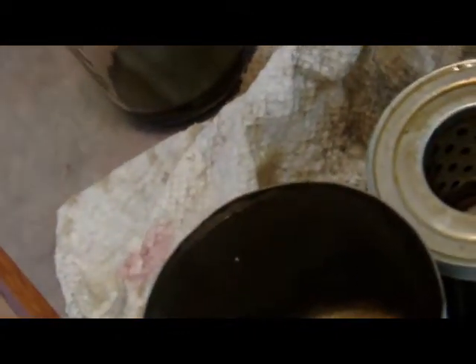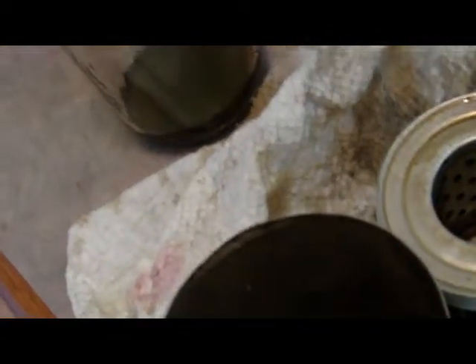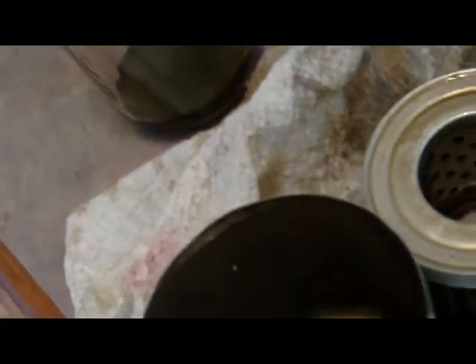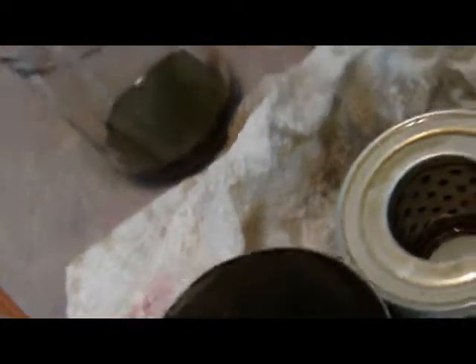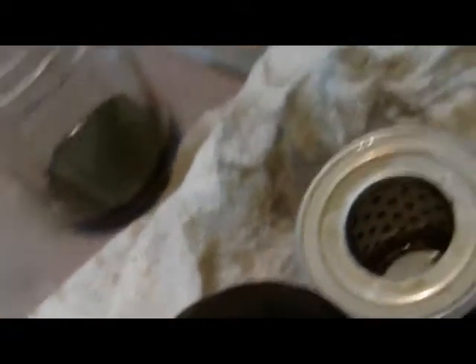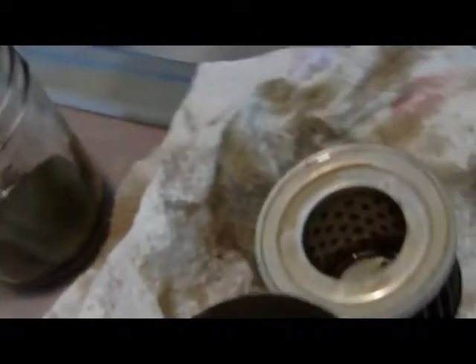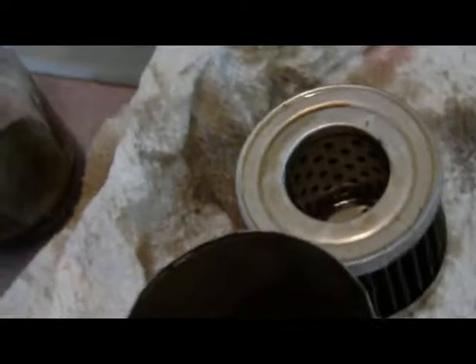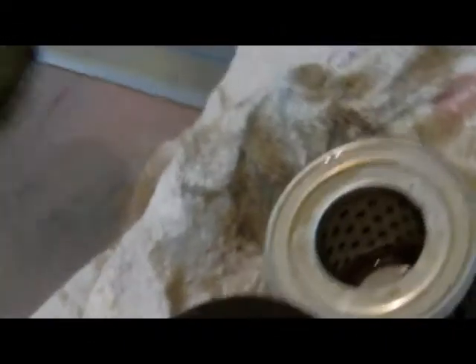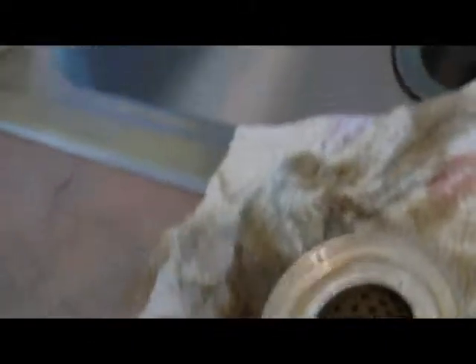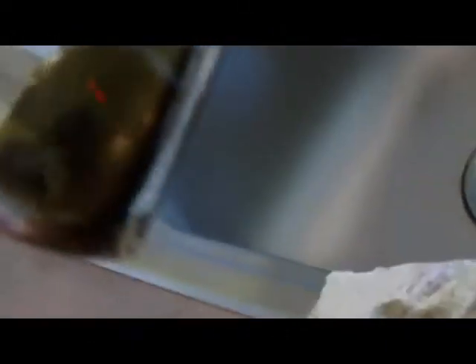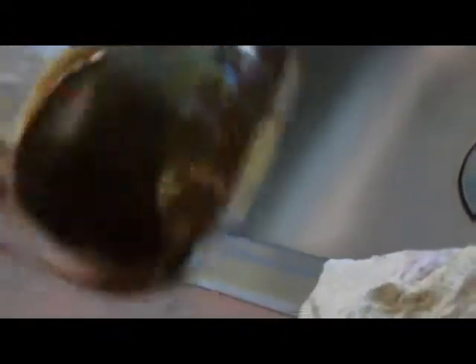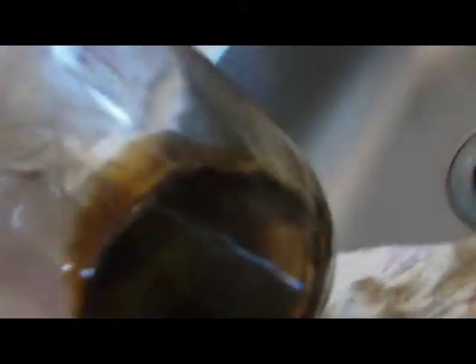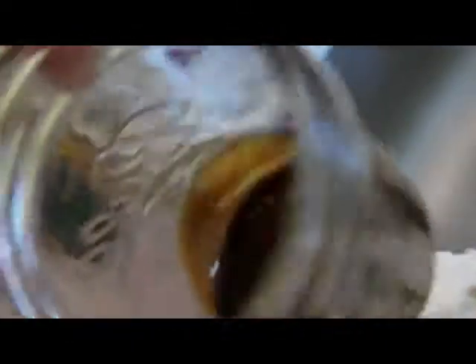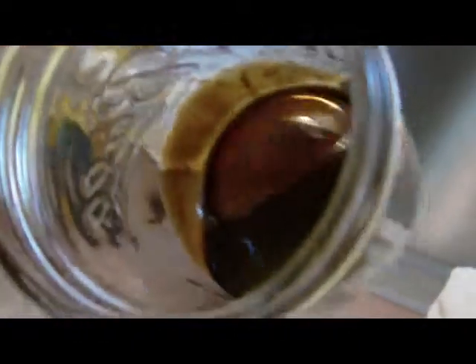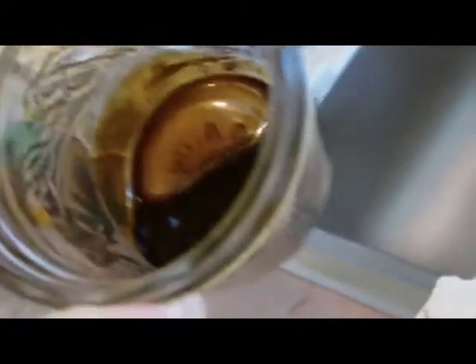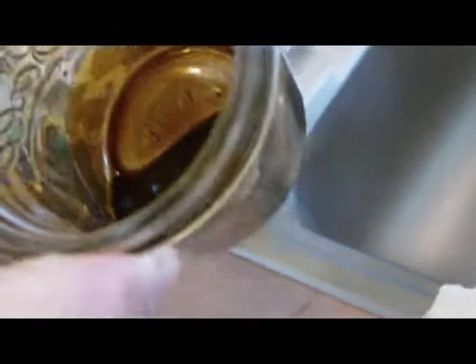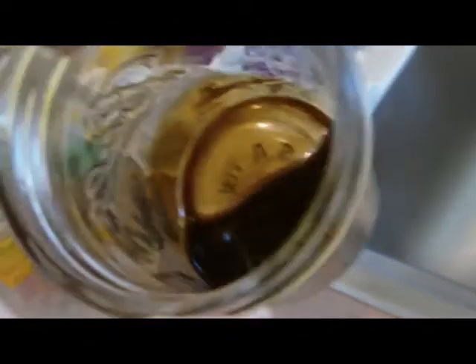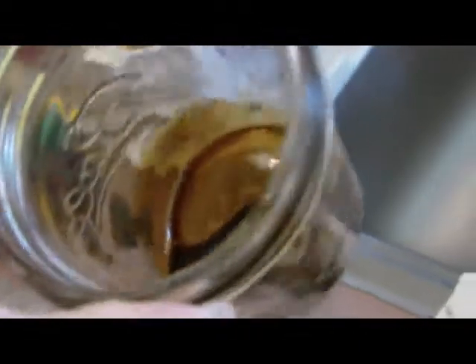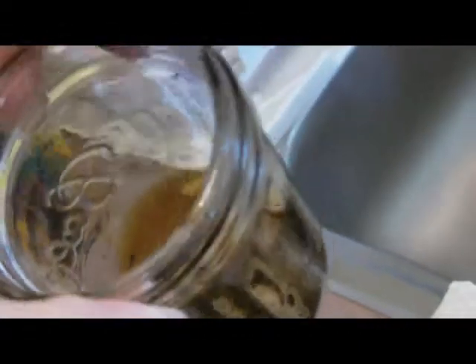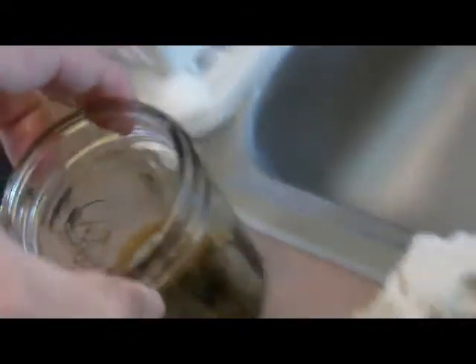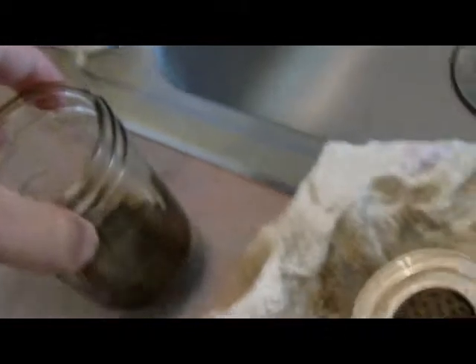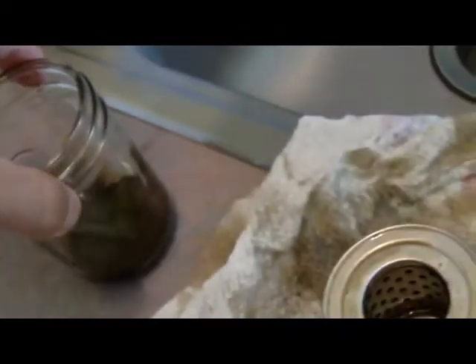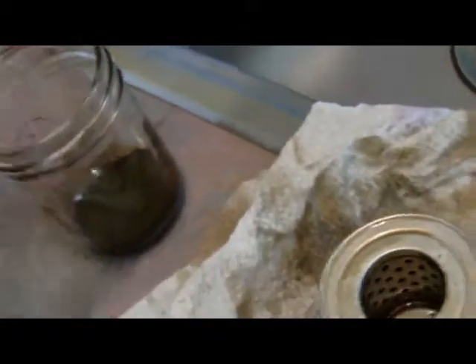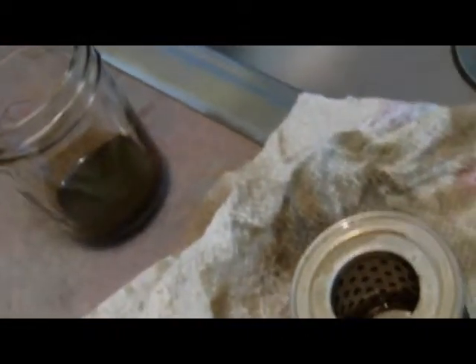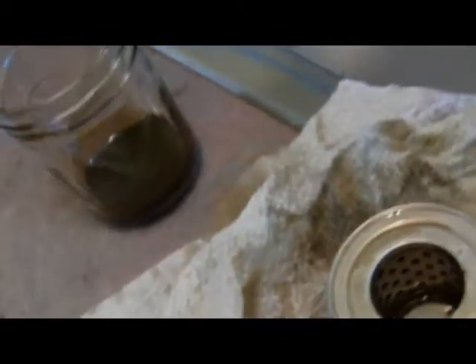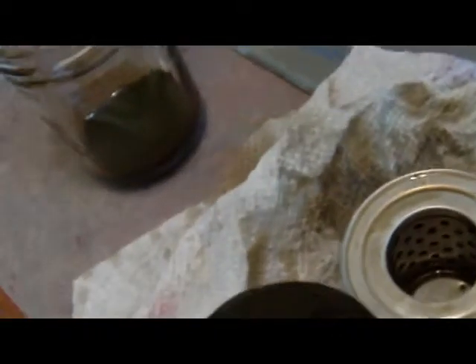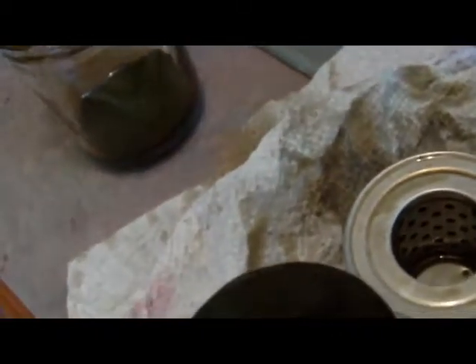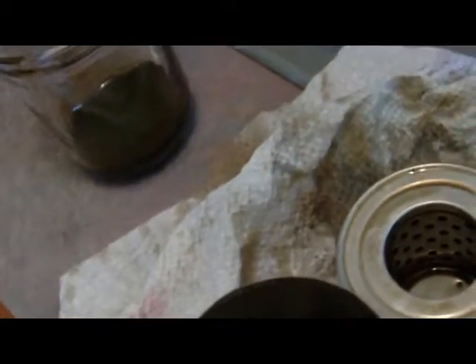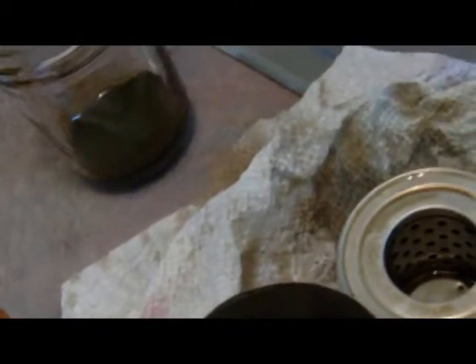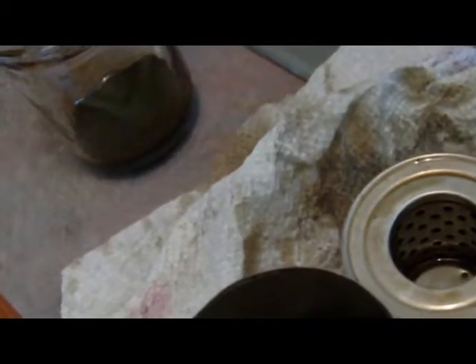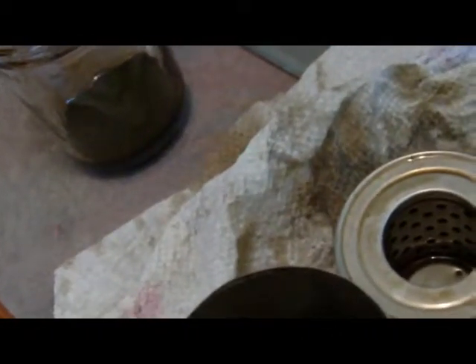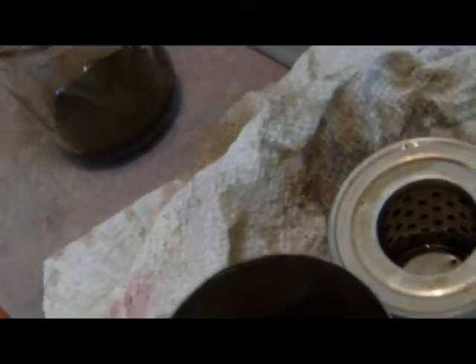This is what I want to show you. Here's the oil that came out of that filter — looks pretty normal to me, but when you rub it in your fingers you can feel the microfine grit that's inside it.